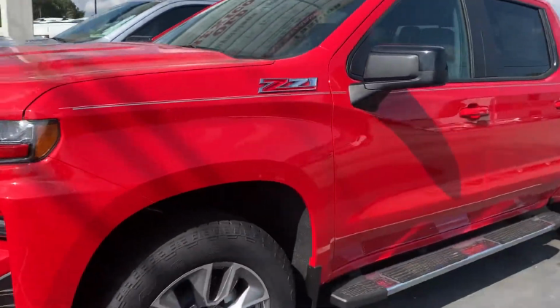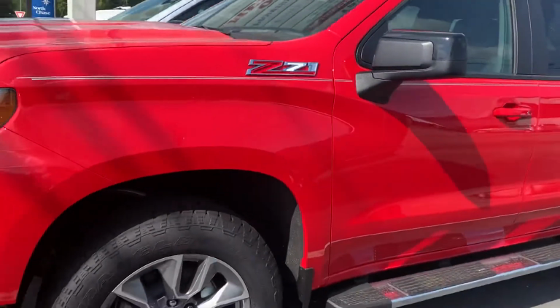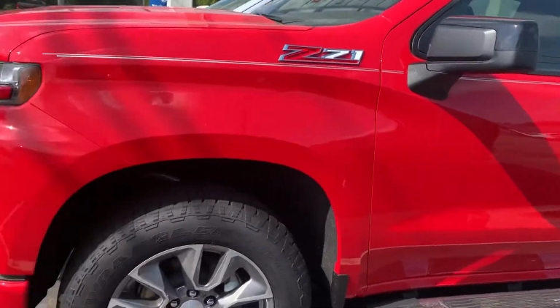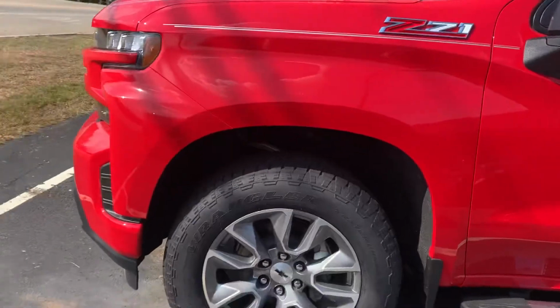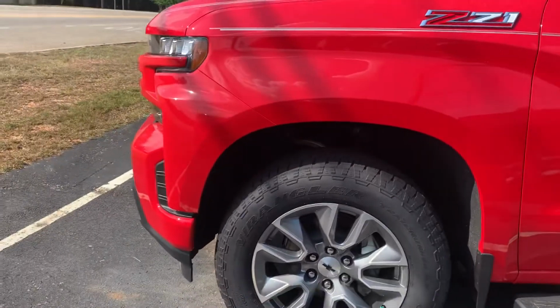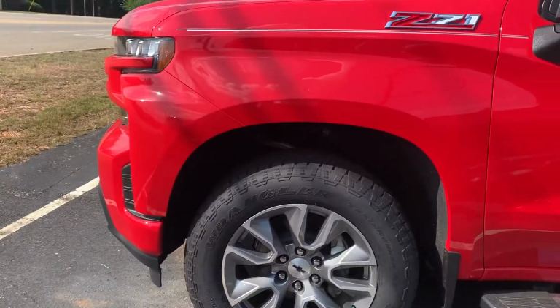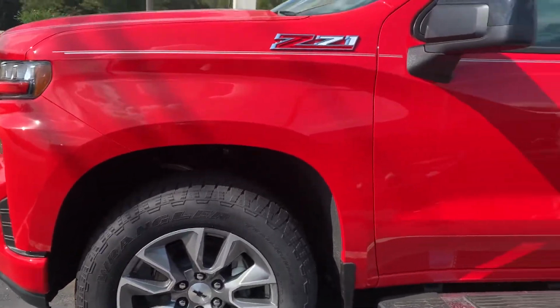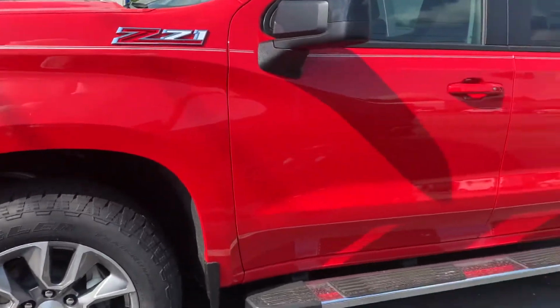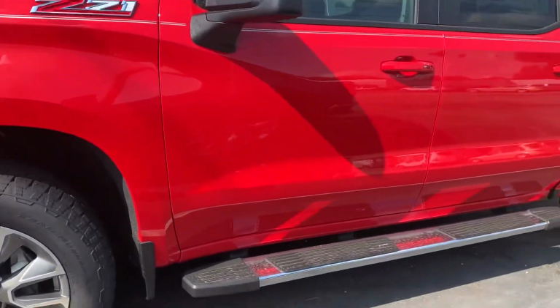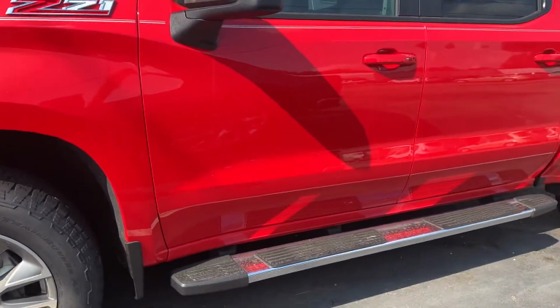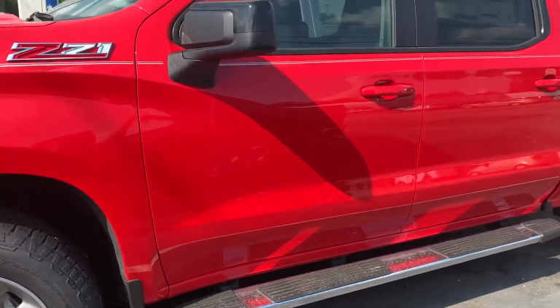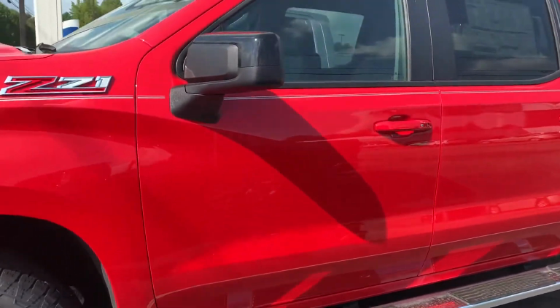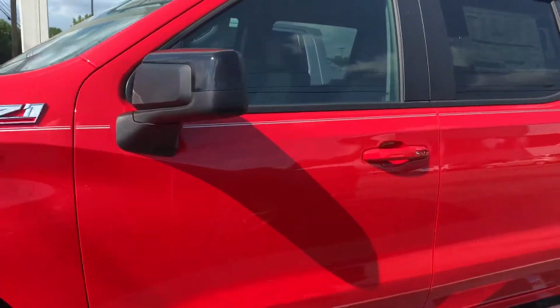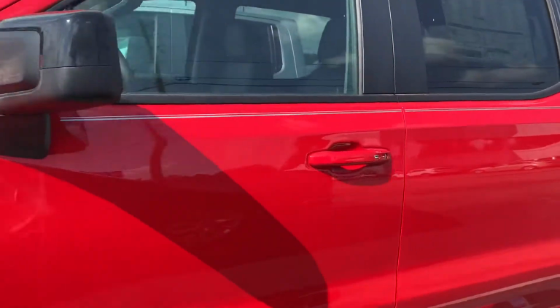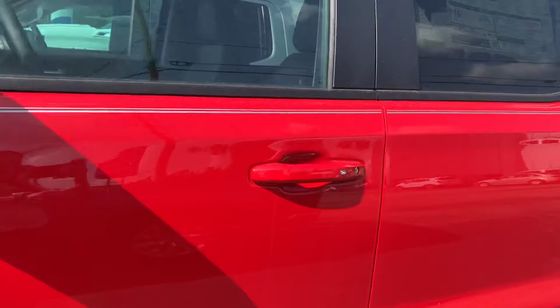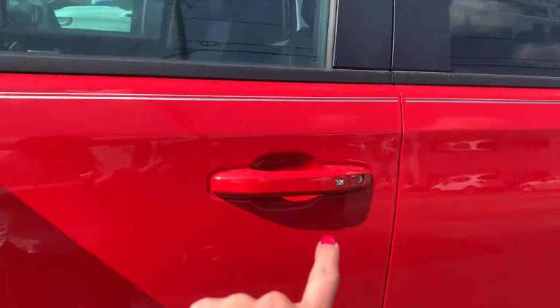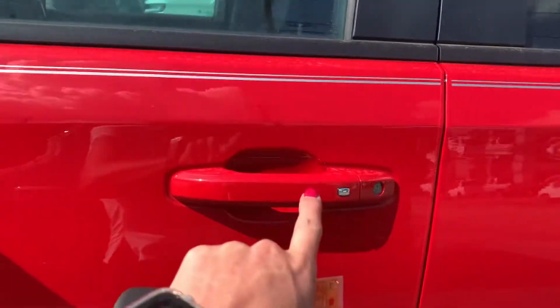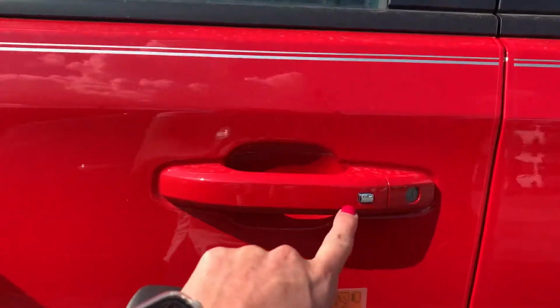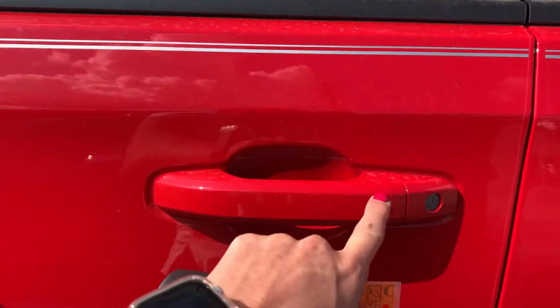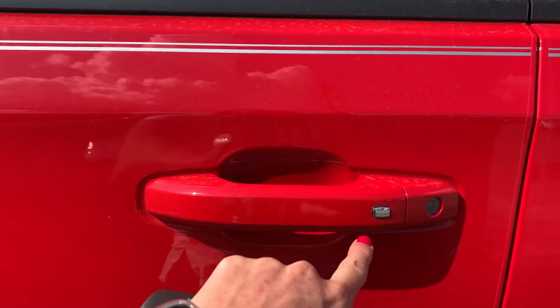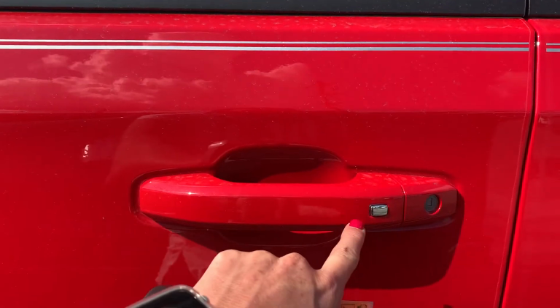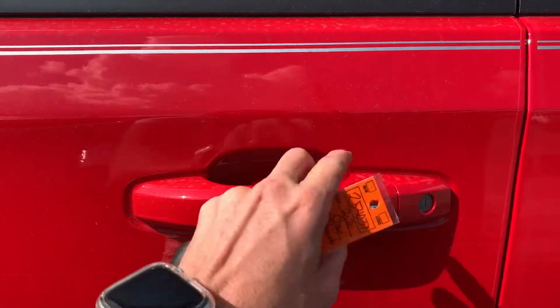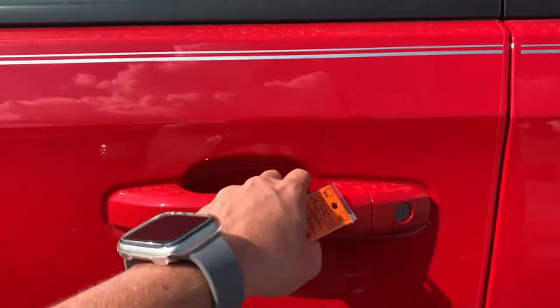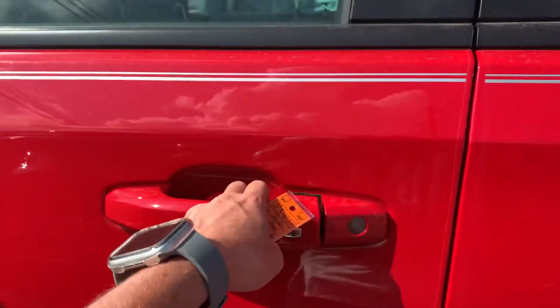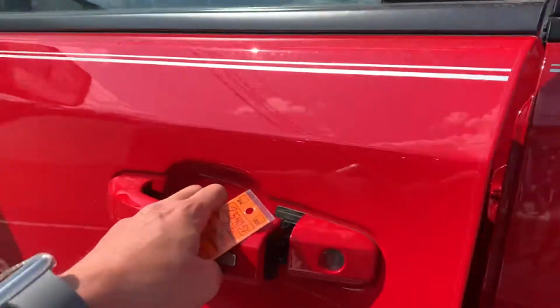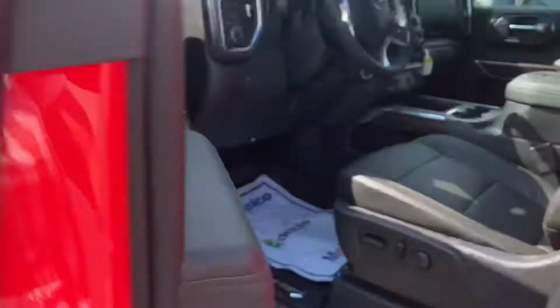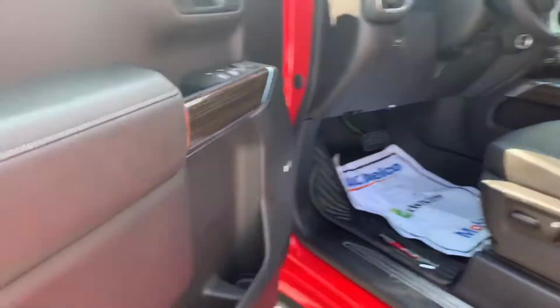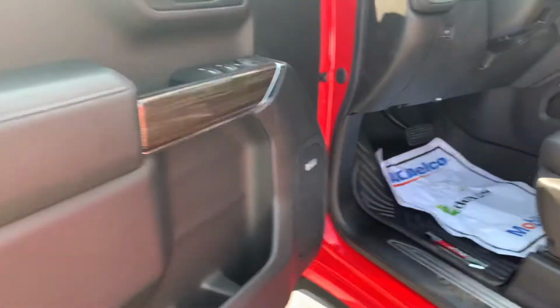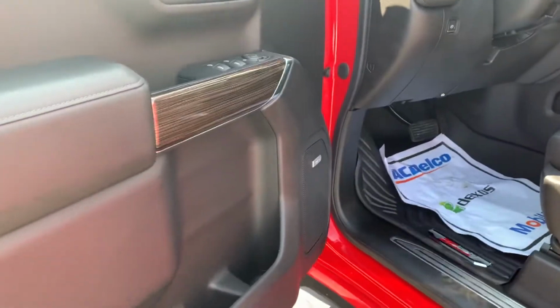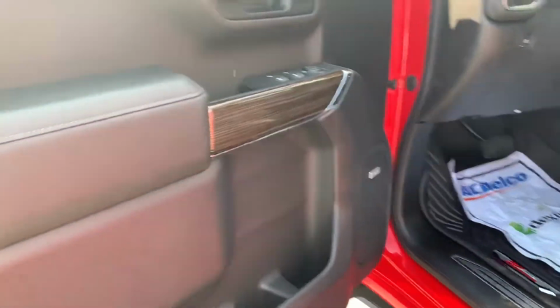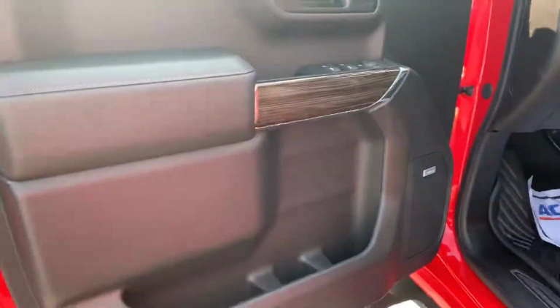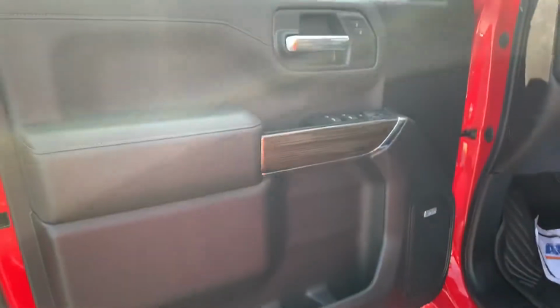It's a Z71 so you've got your alloy wheels, your chrome step bar down there. I love the passive keyless entry feature, so you can have your key in your pocket and tap that button and it opens or it unlocks for you.